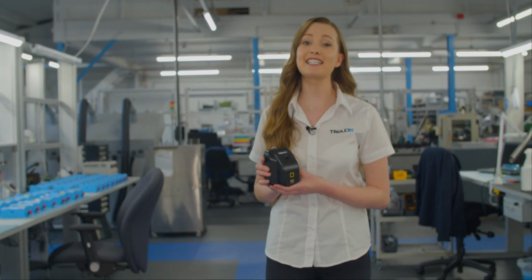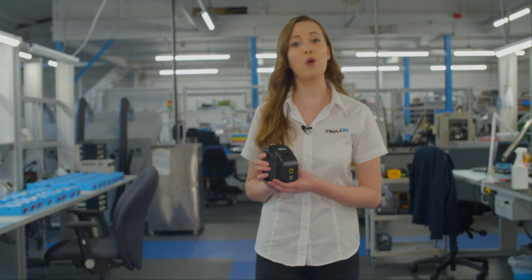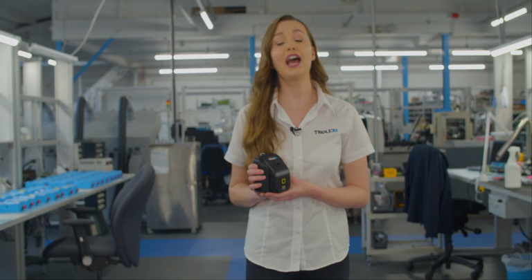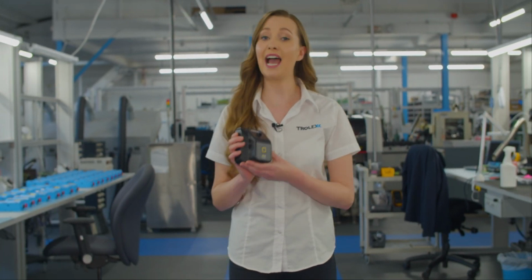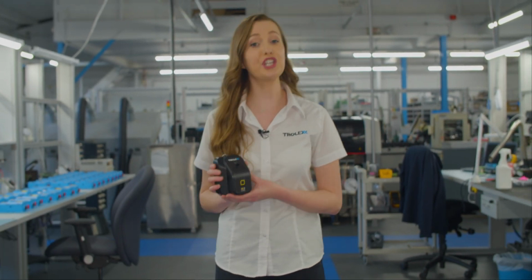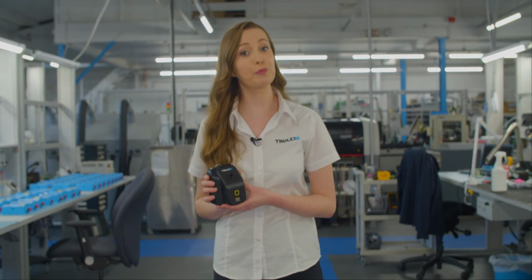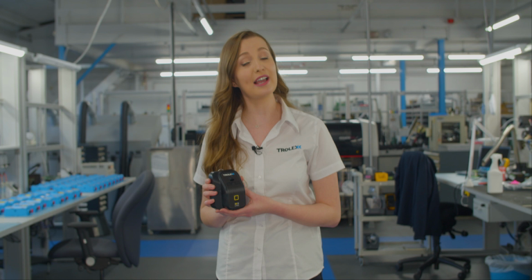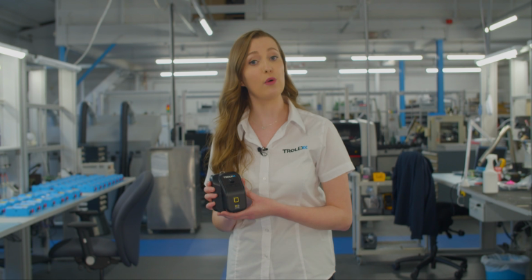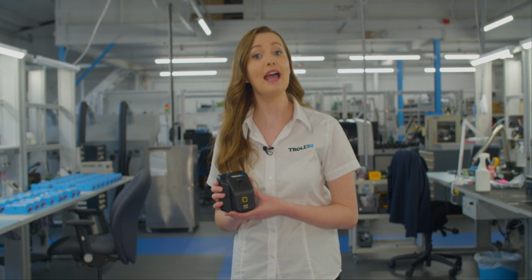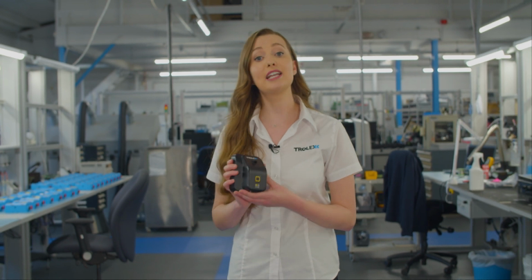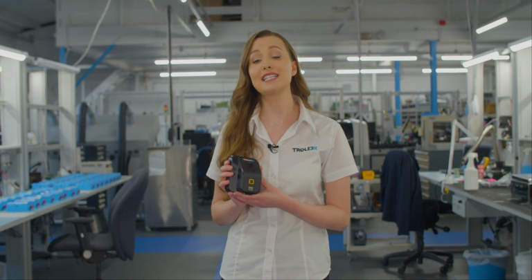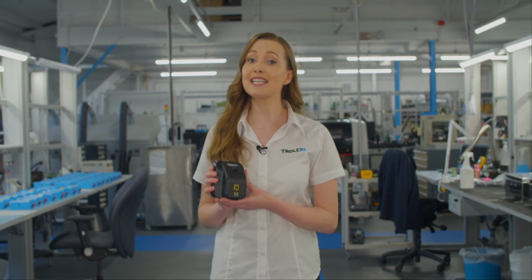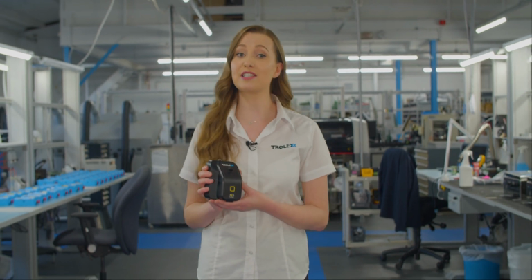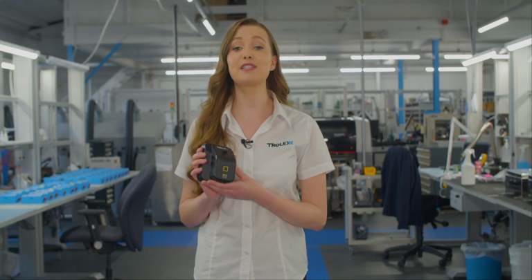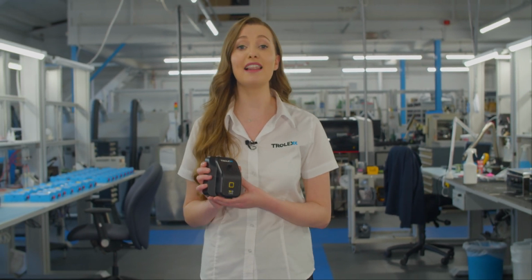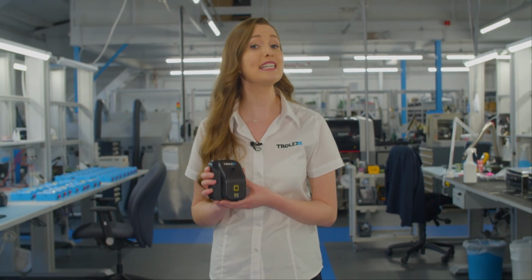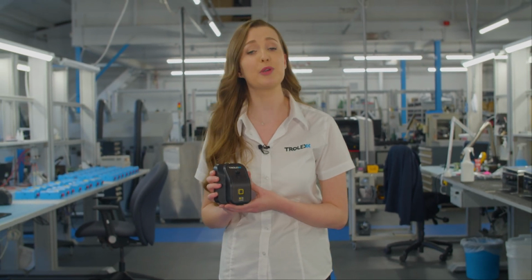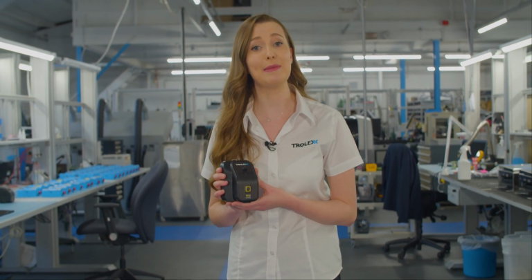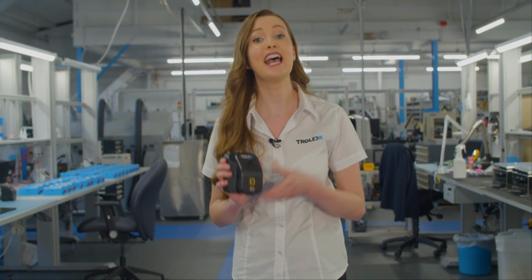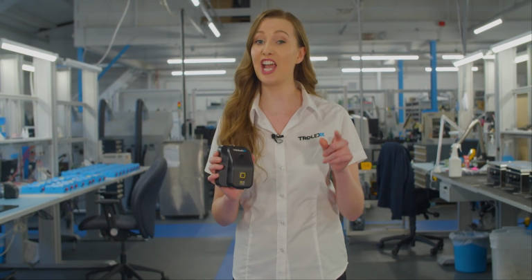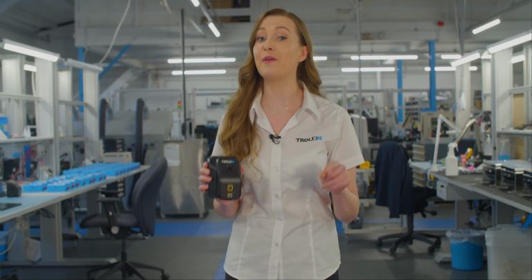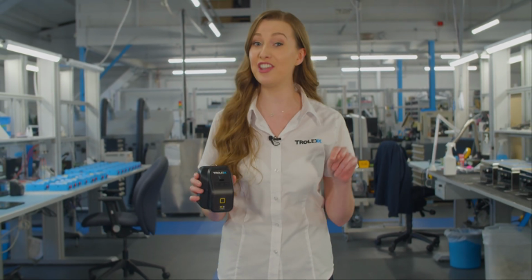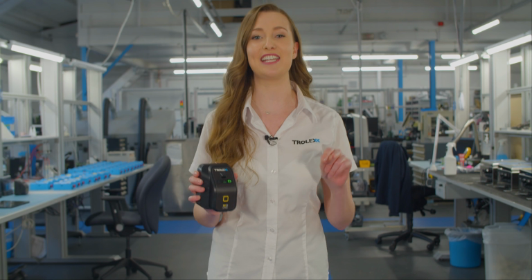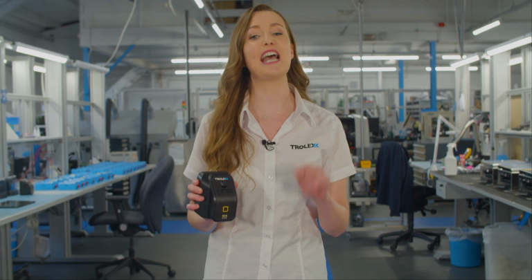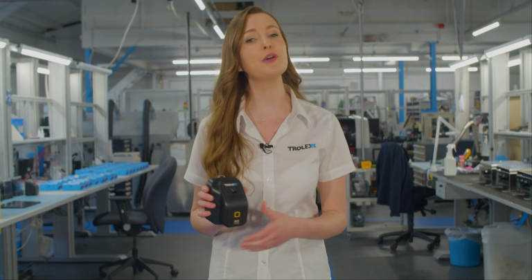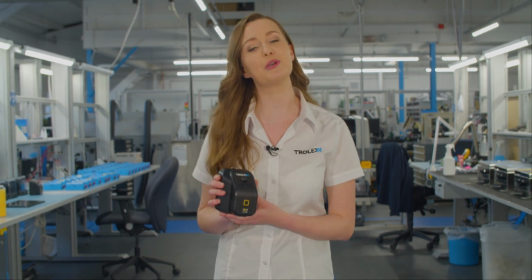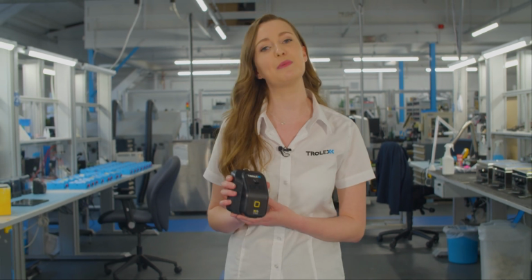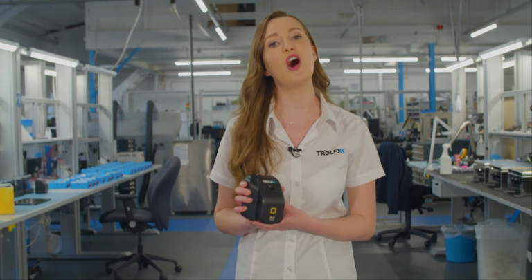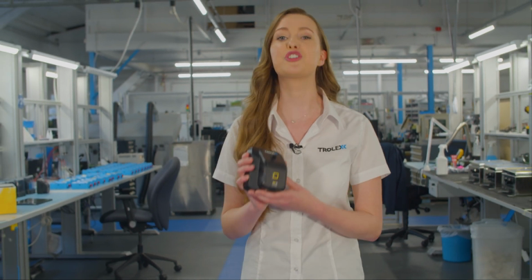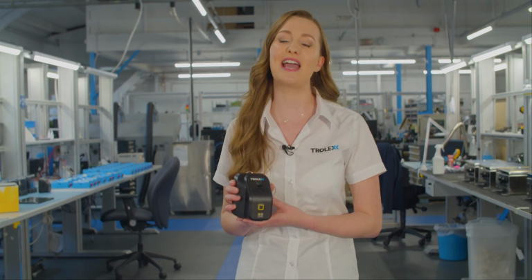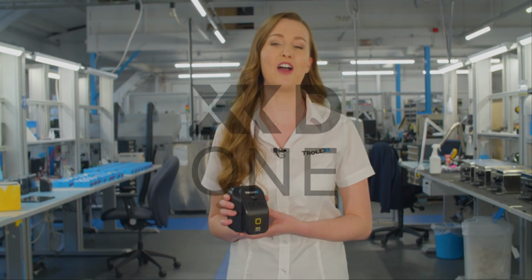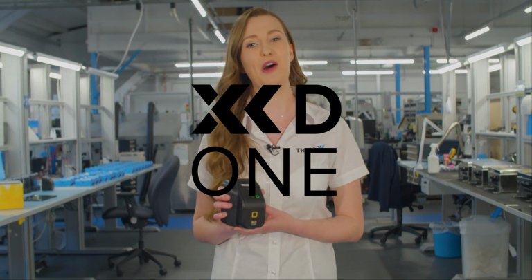For more information on the XD1 and how to use Breathe Light software, including setting custom STEL and TWA limits, check out our other videos at www.trolex.com.